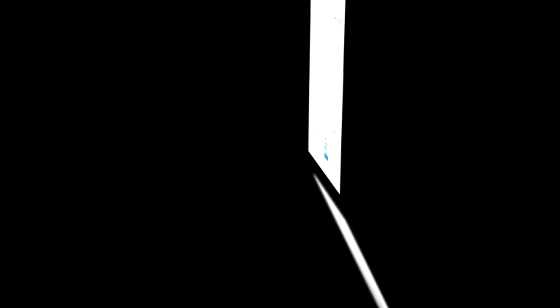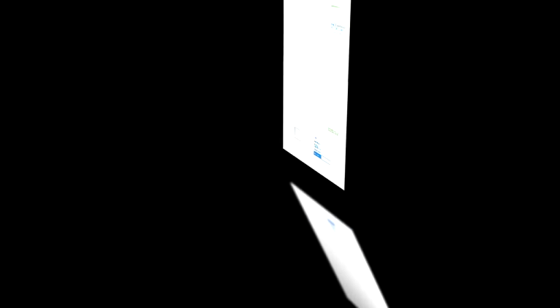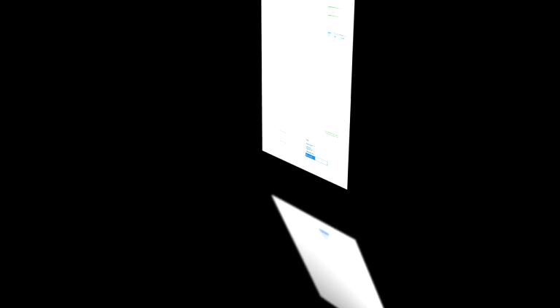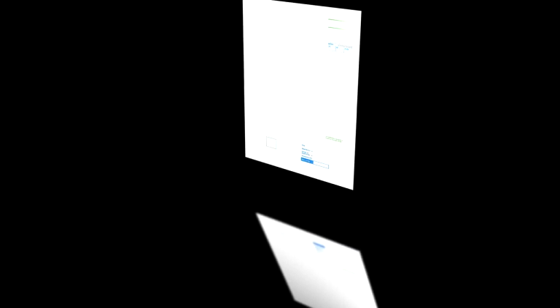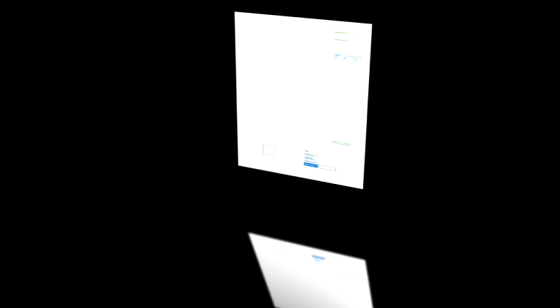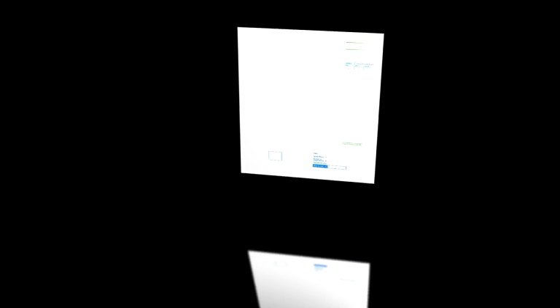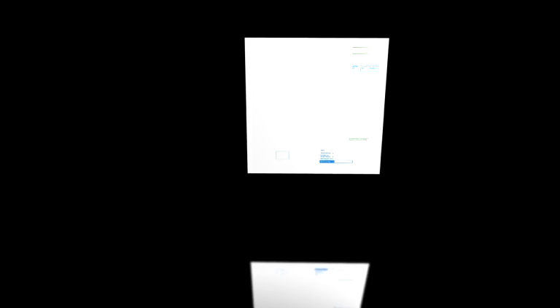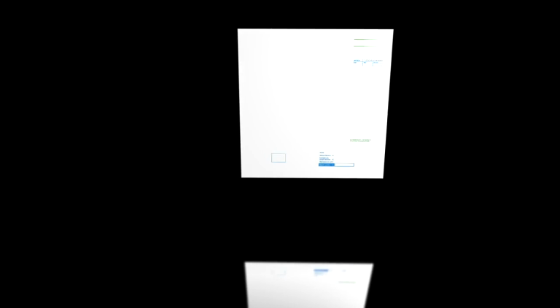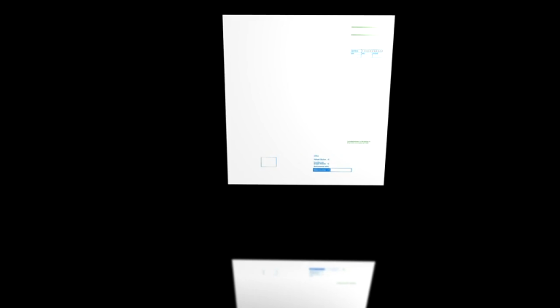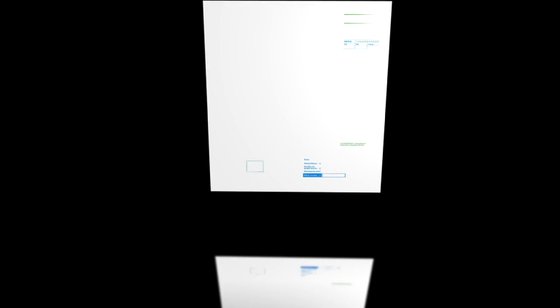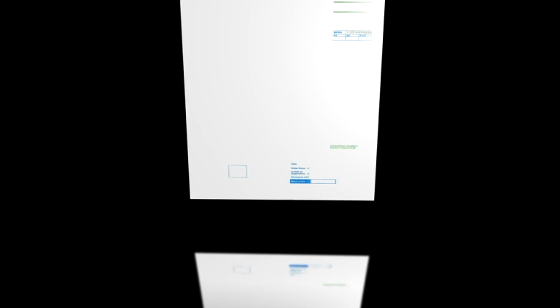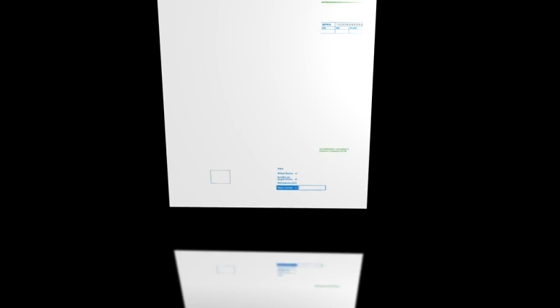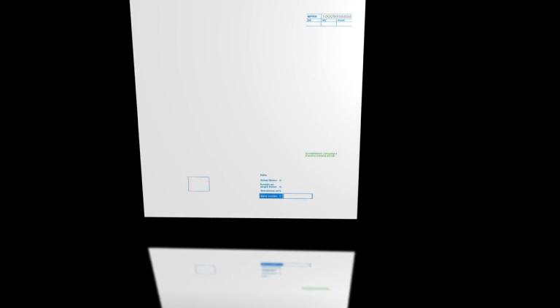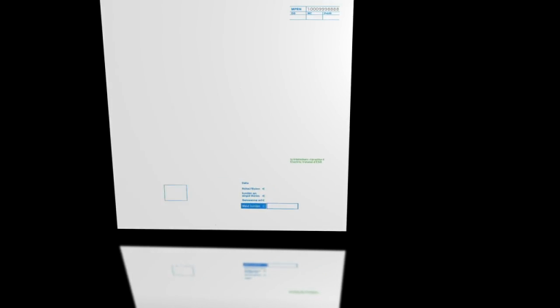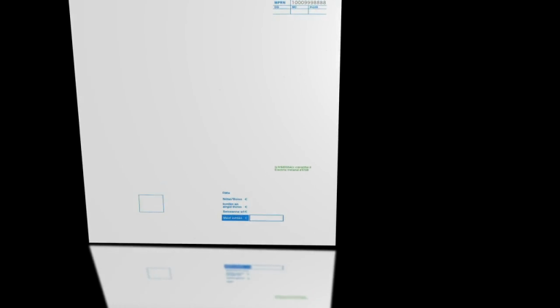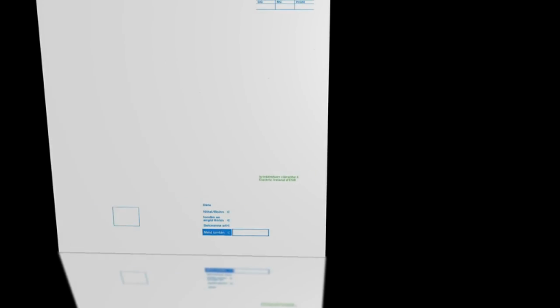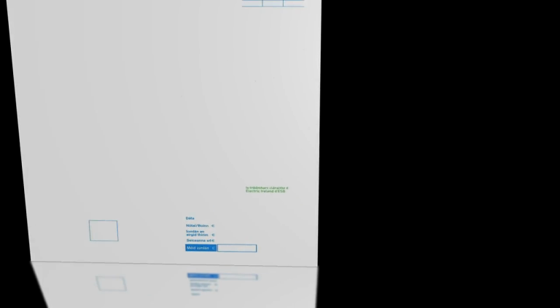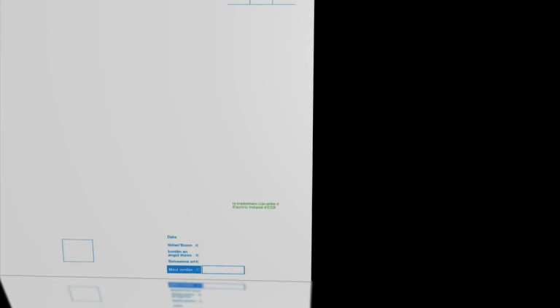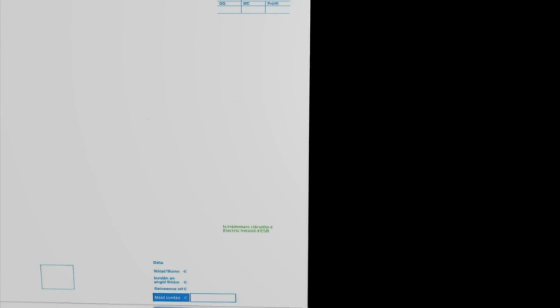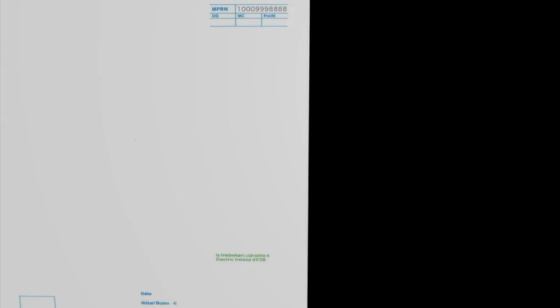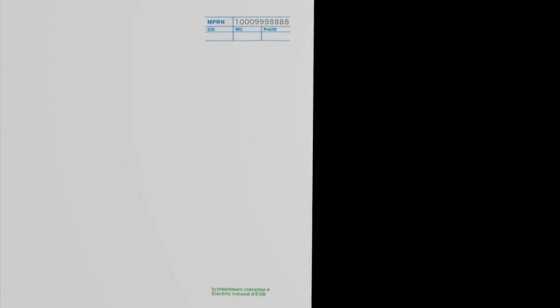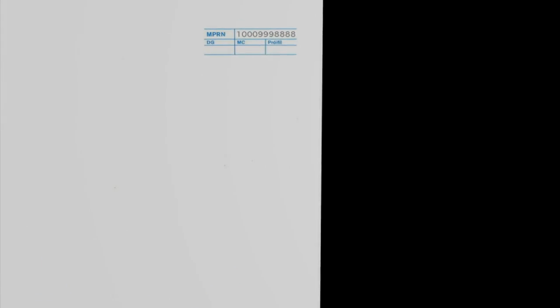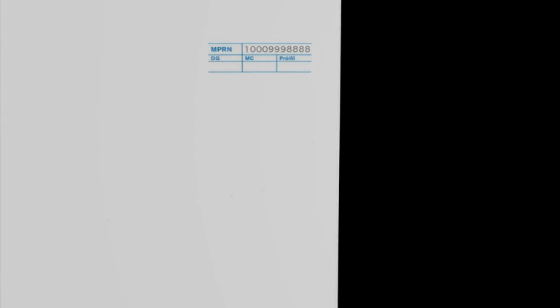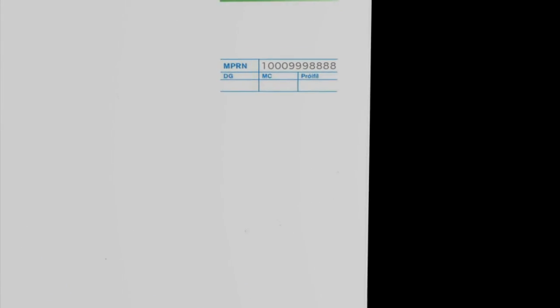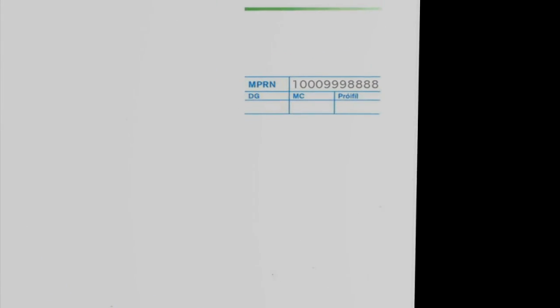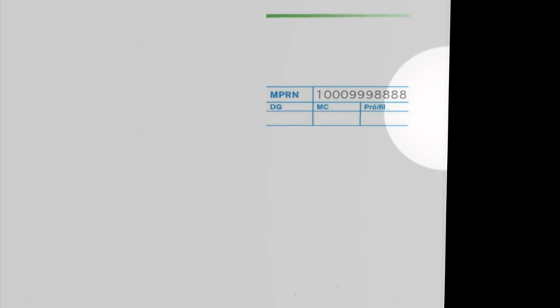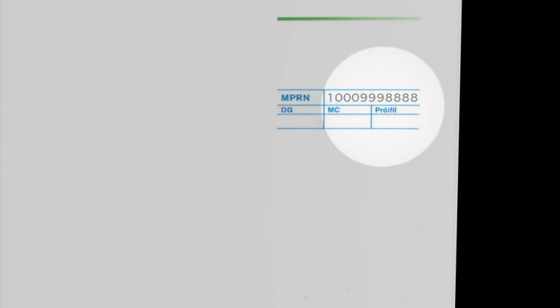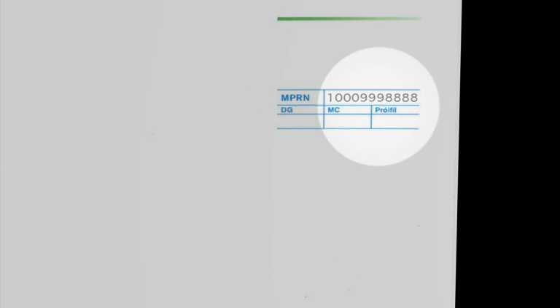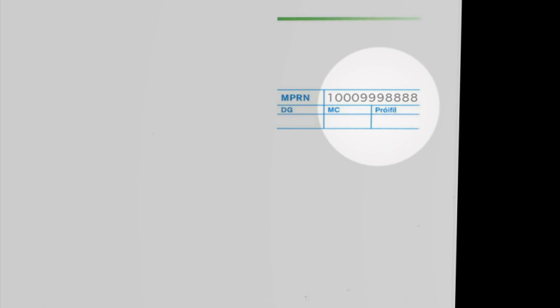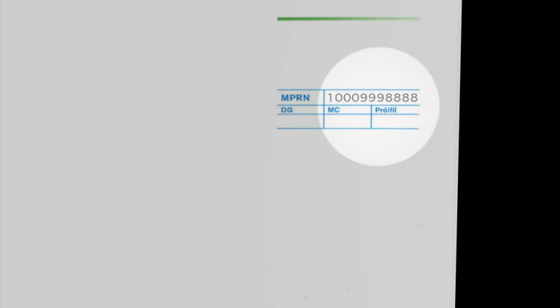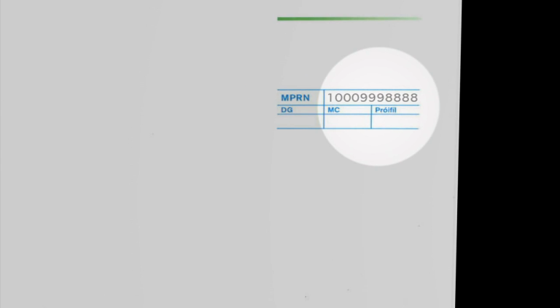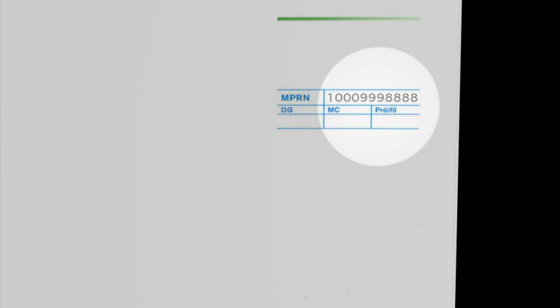Always quote your meter point reference number, MPRN, when submitting your meter reading. This is the 11-digit number starting with M10 printed on your electricity bill.